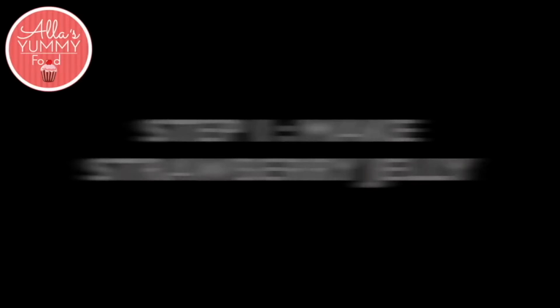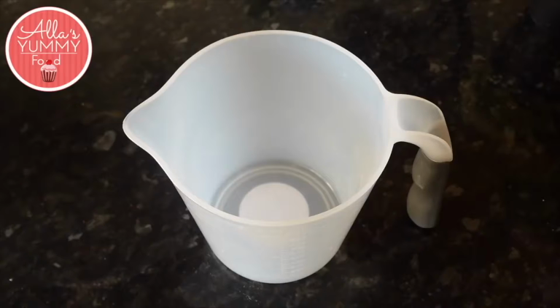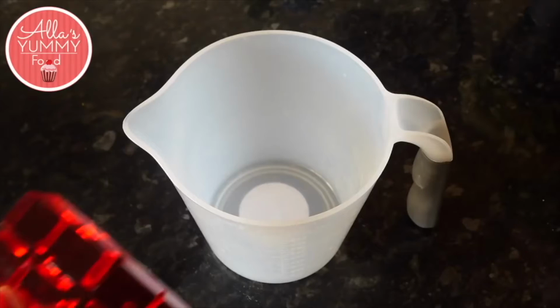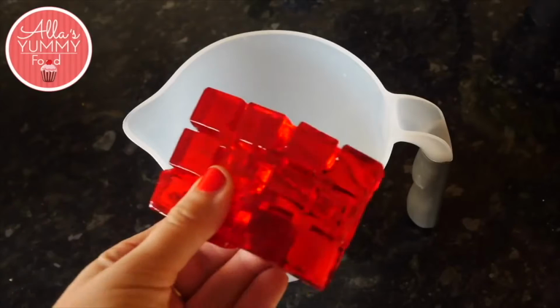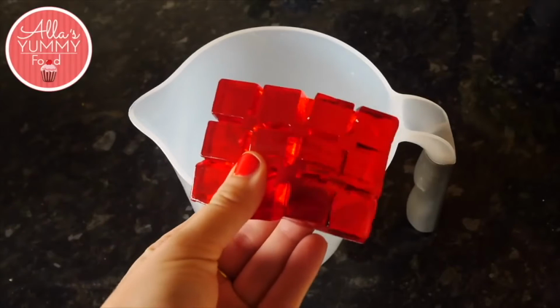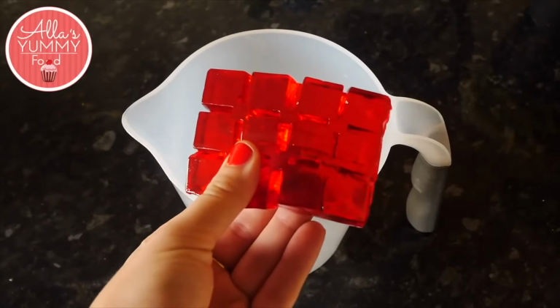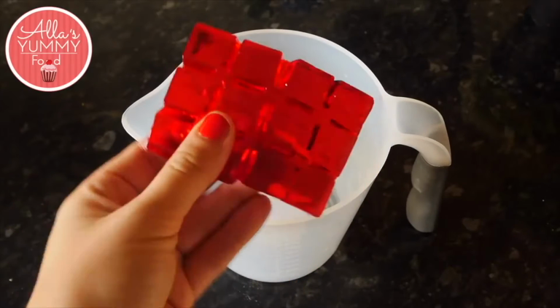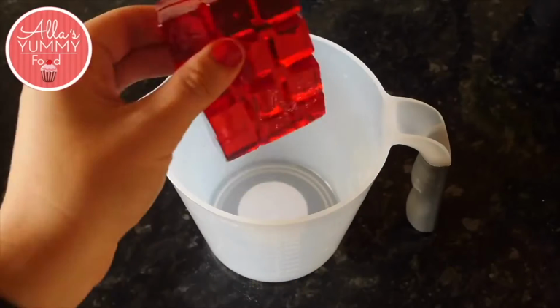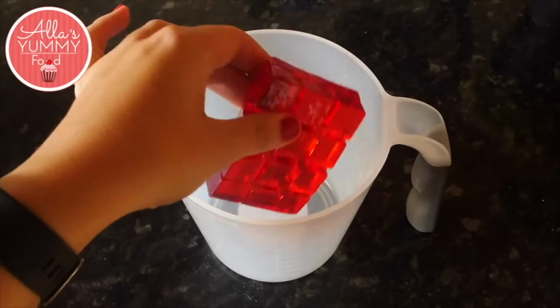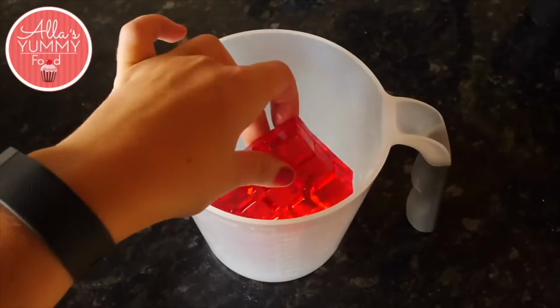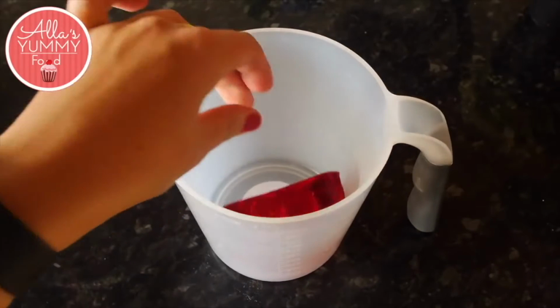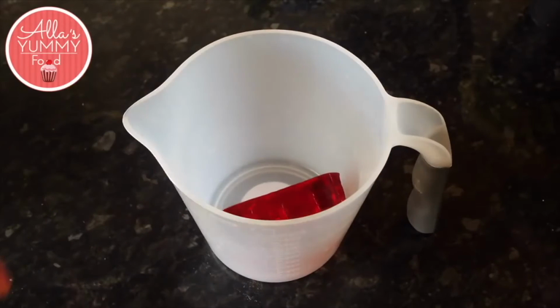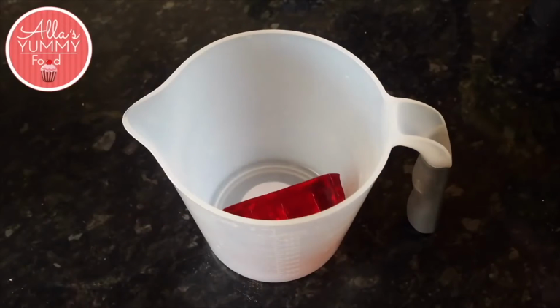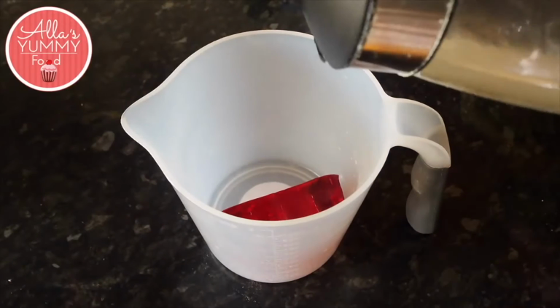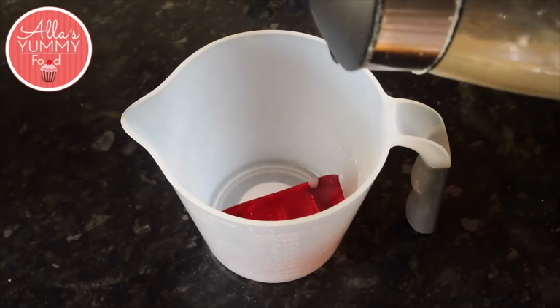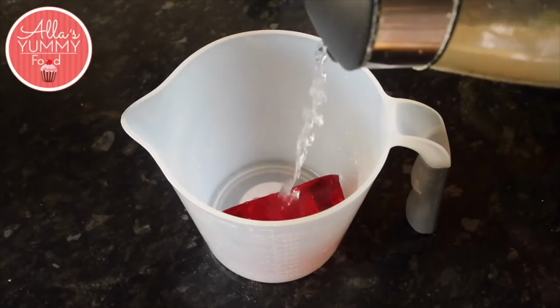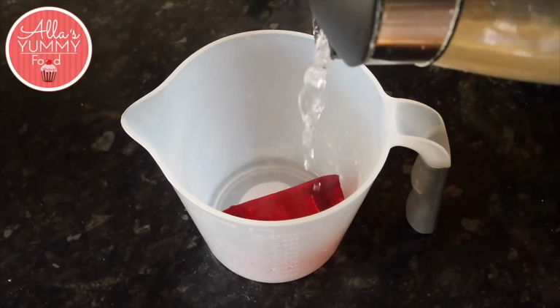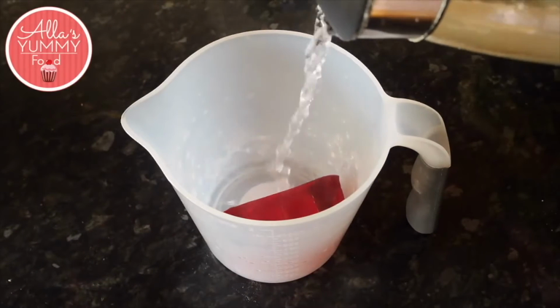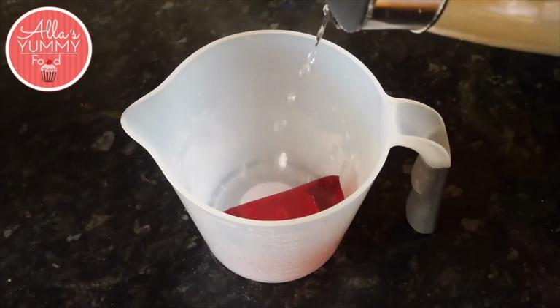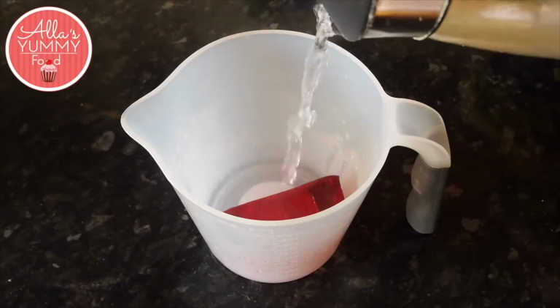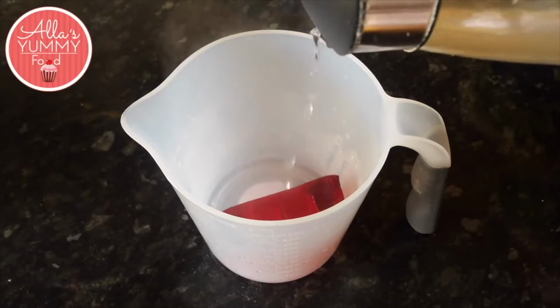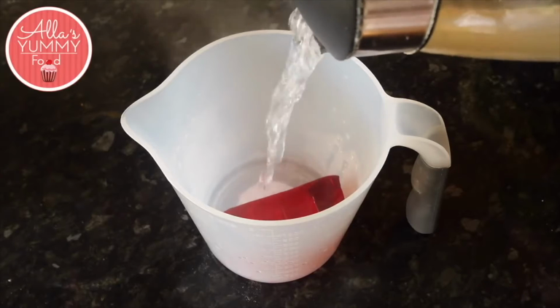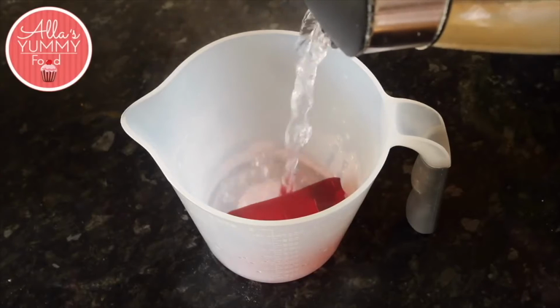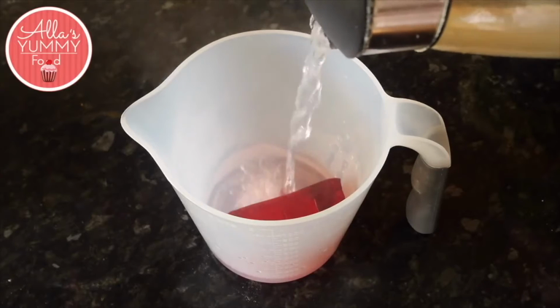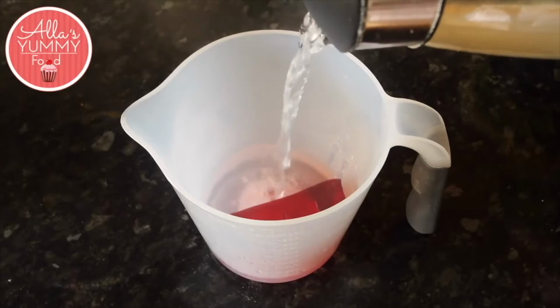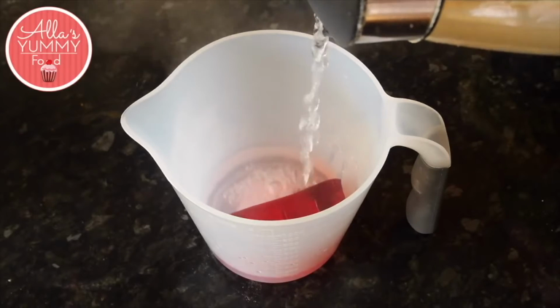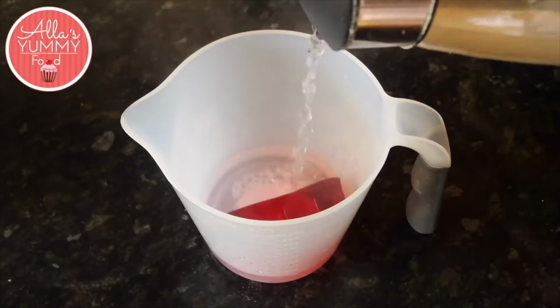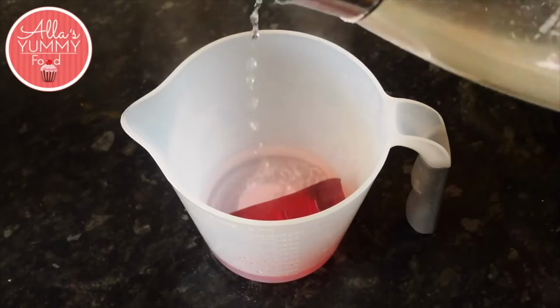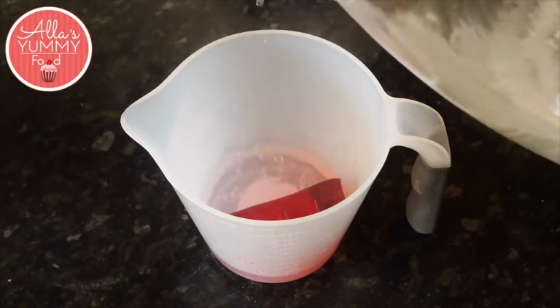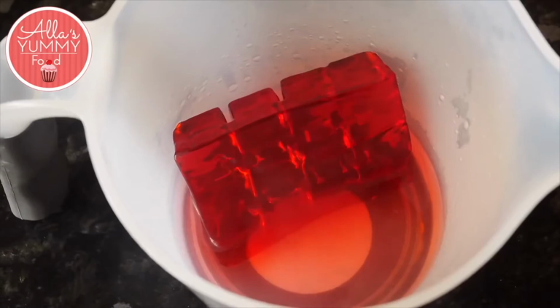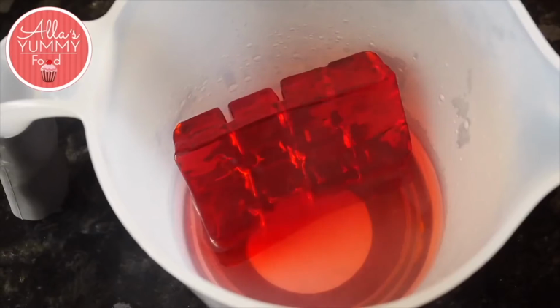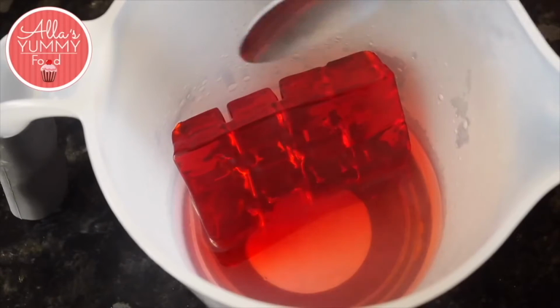Take strawberry jelly and place it into a jug, then add some hot water. We're going to leave this for a few minutes and then mix everything together.